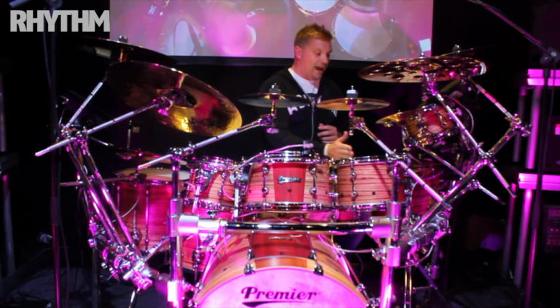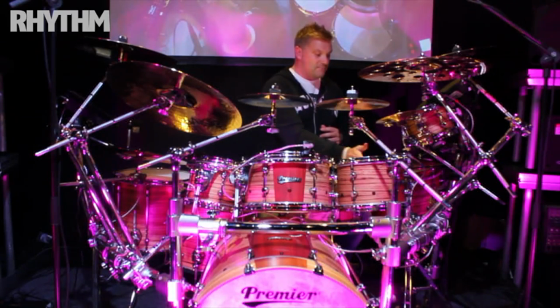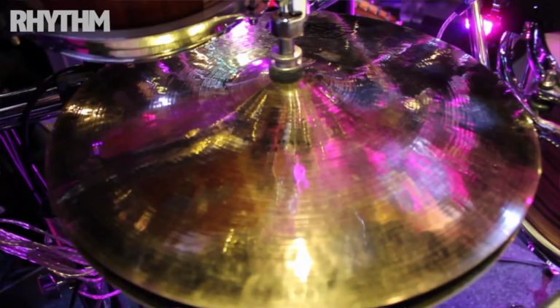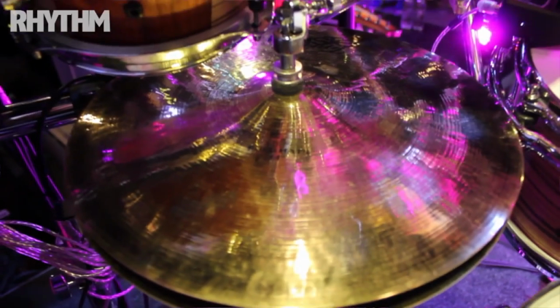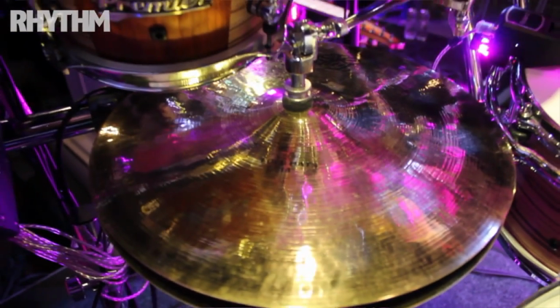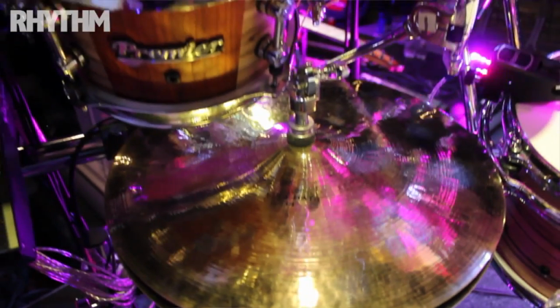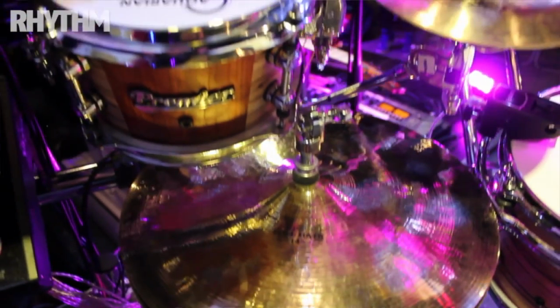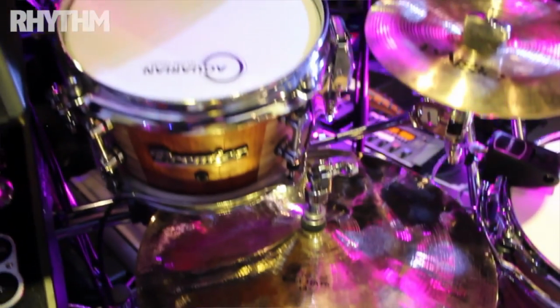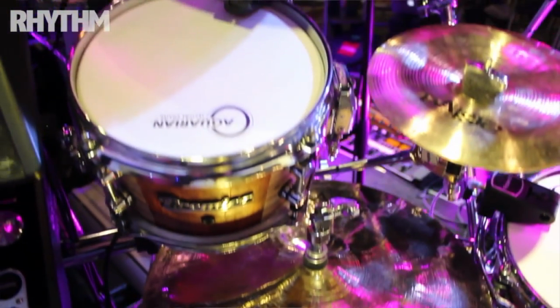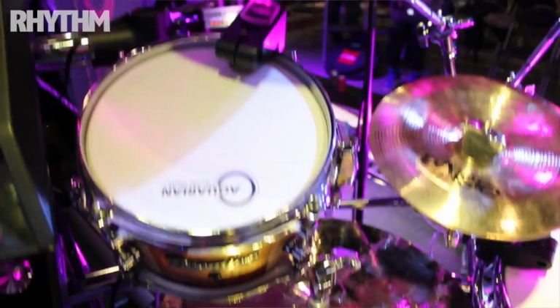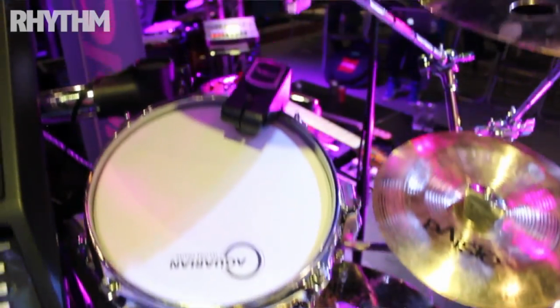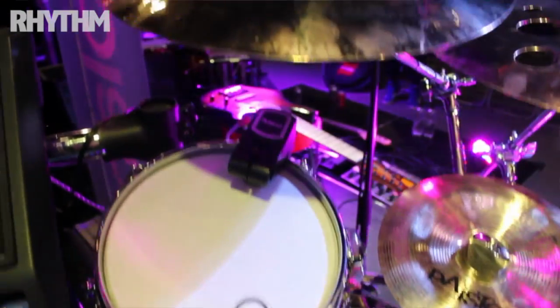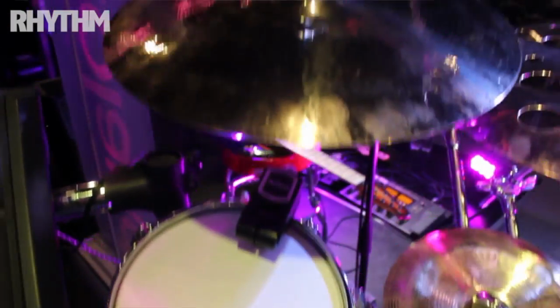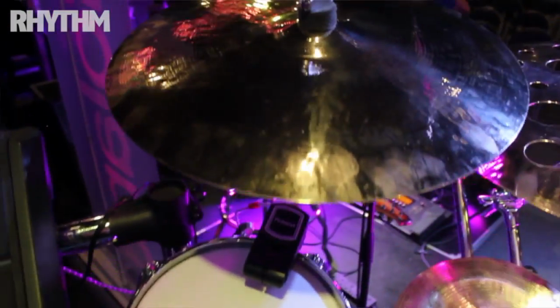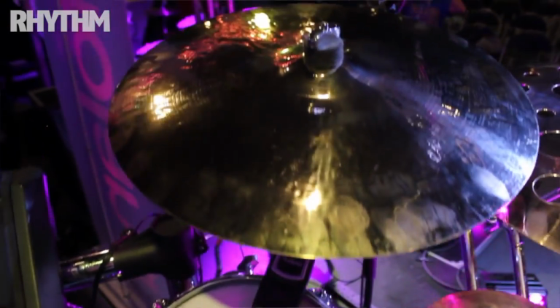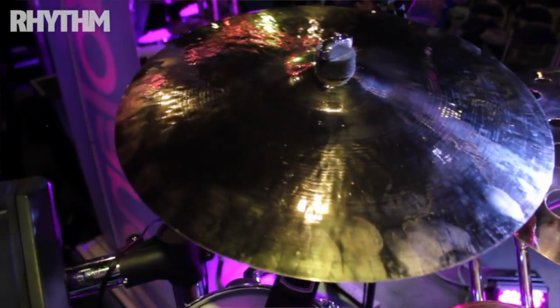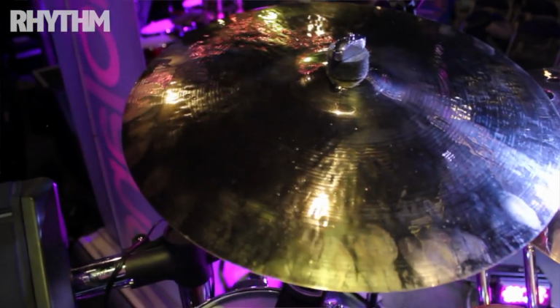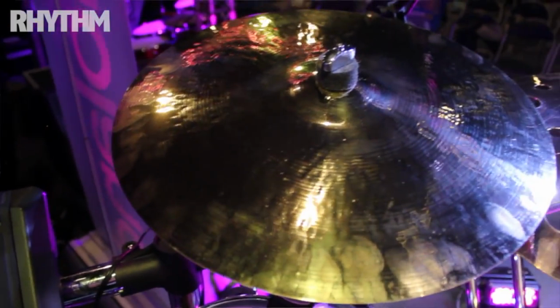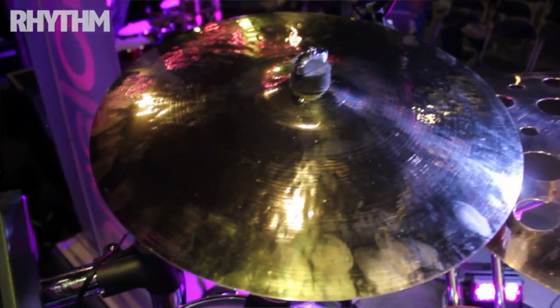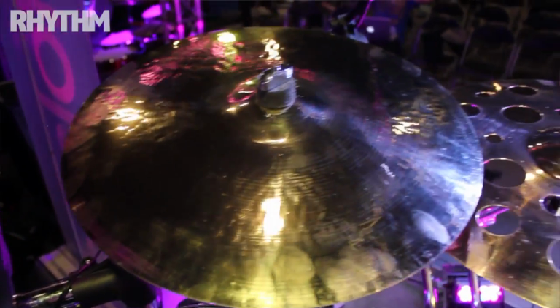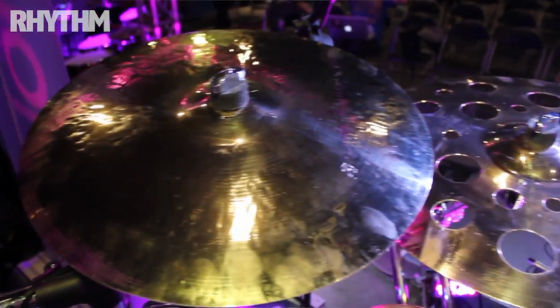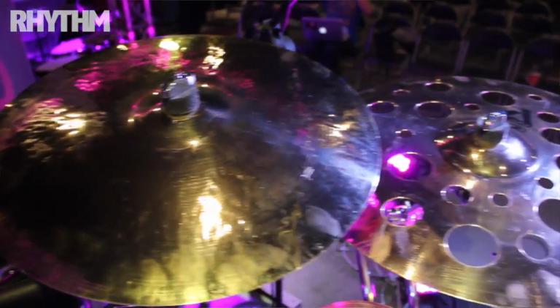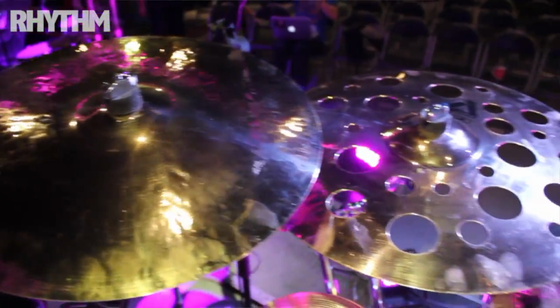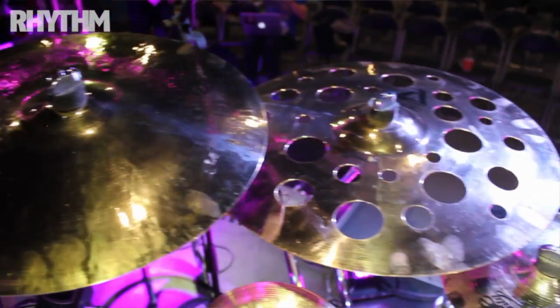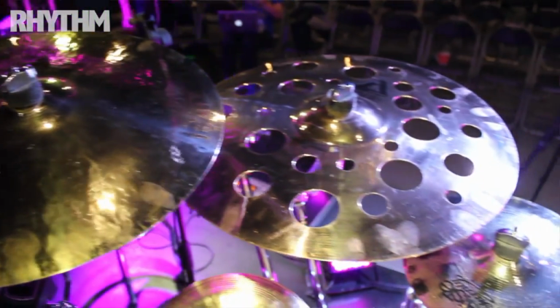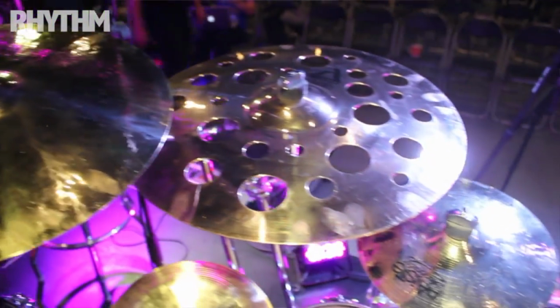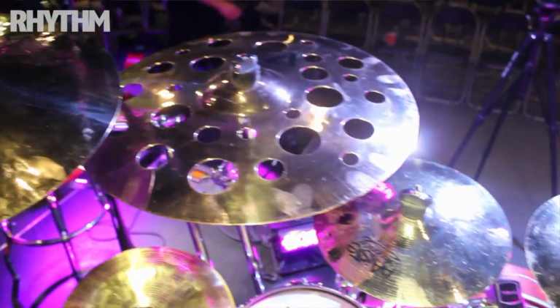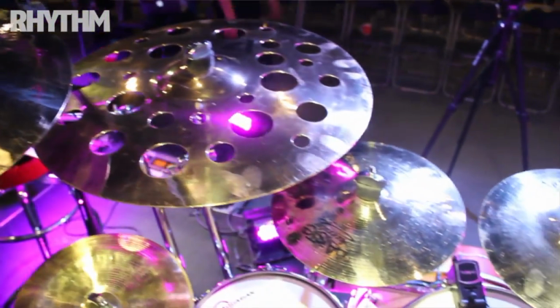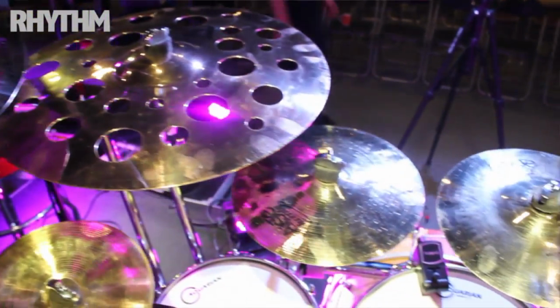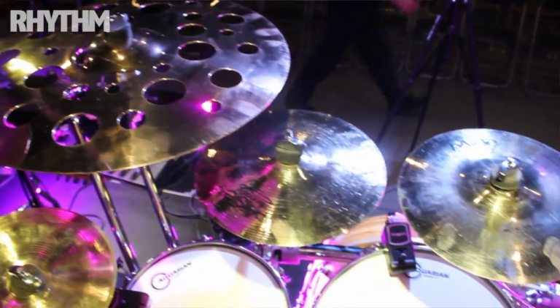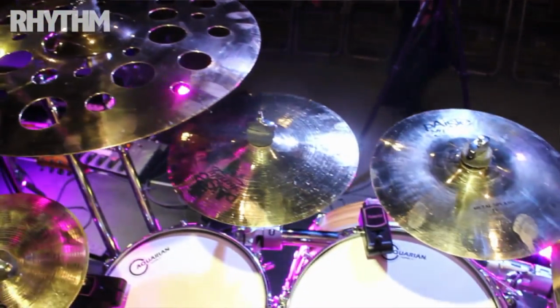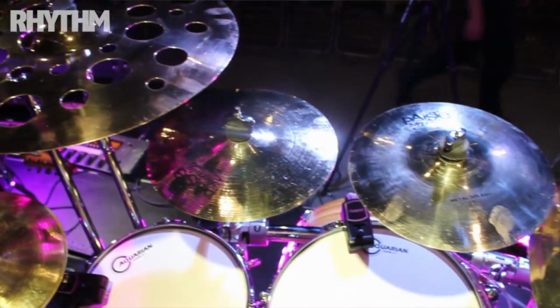And these are massive for me. I never normally use 14-inch hats — I'm normally kind of a 12 or 13, even 10s. These are, once again, same collection, but they're 14-inch hats and they sound really, really cool.